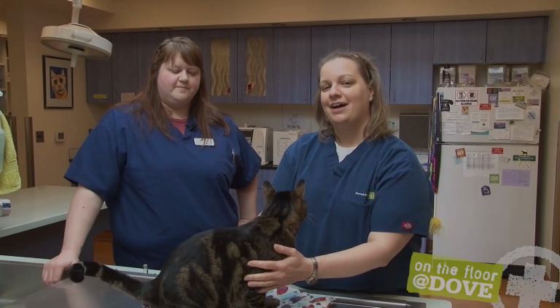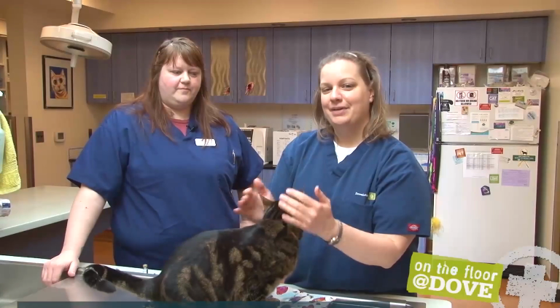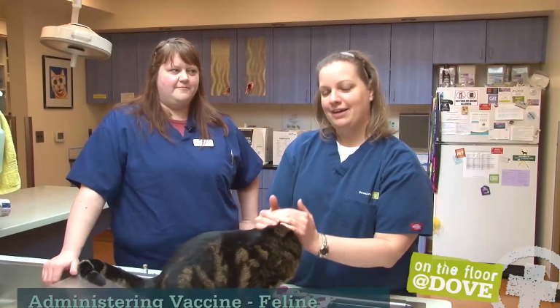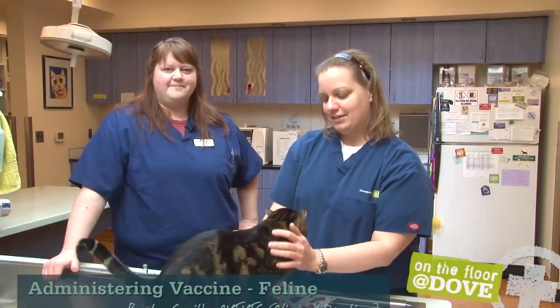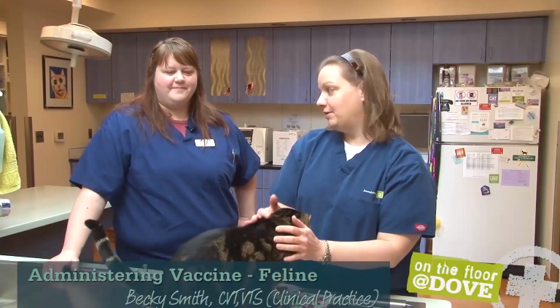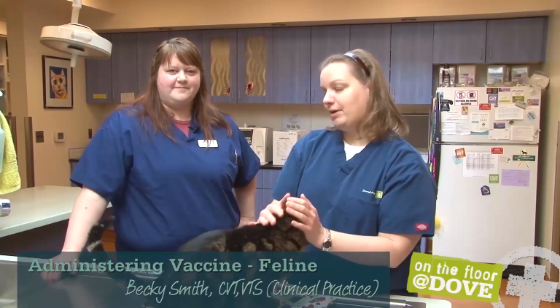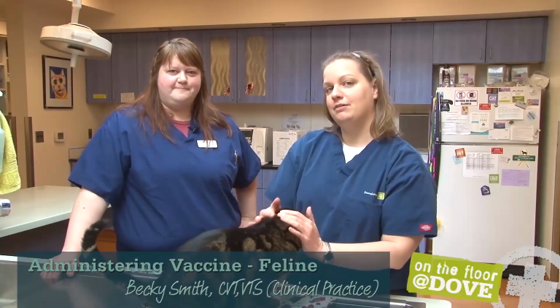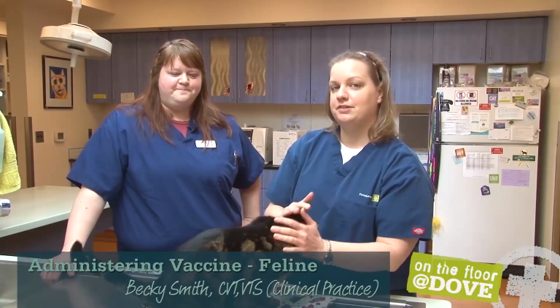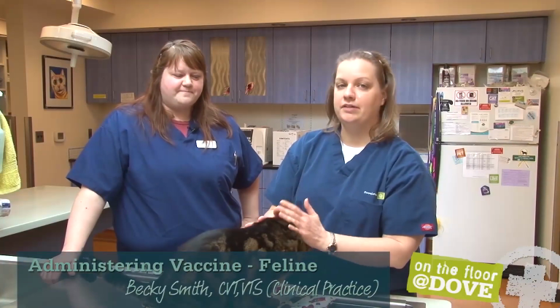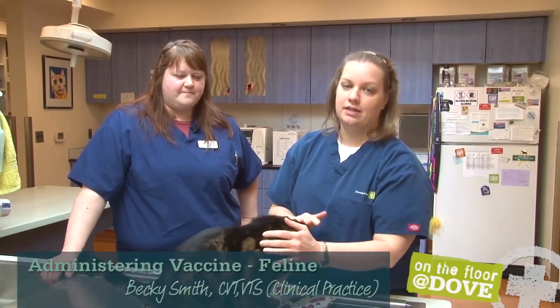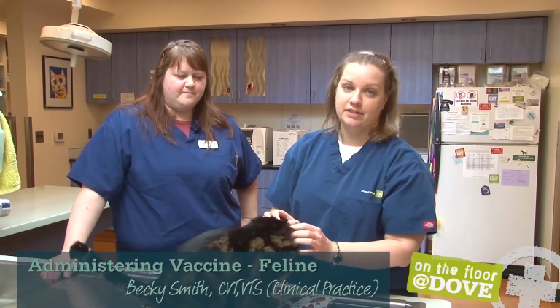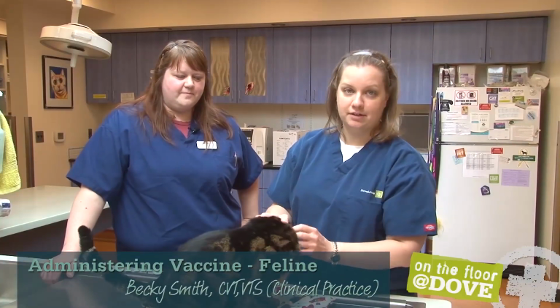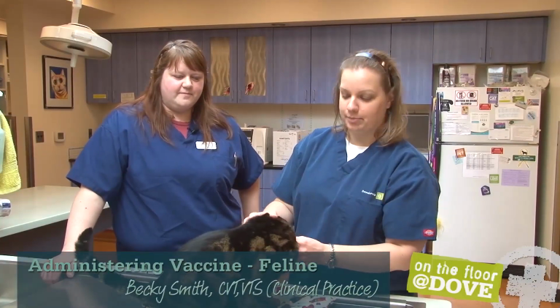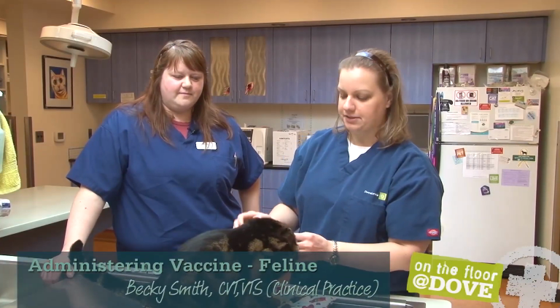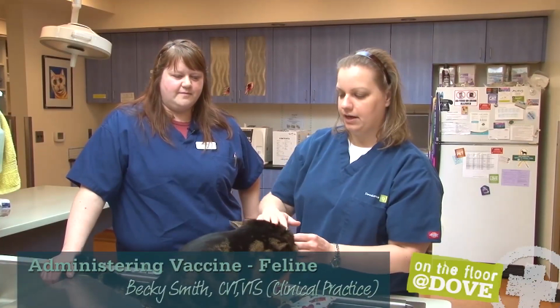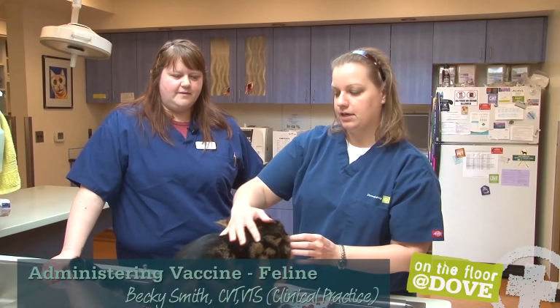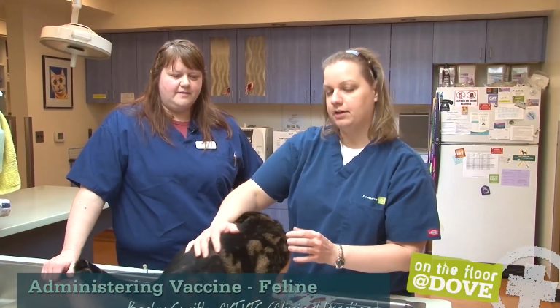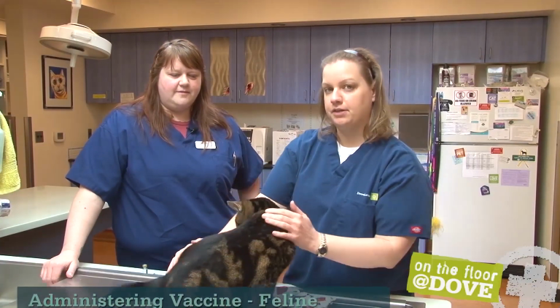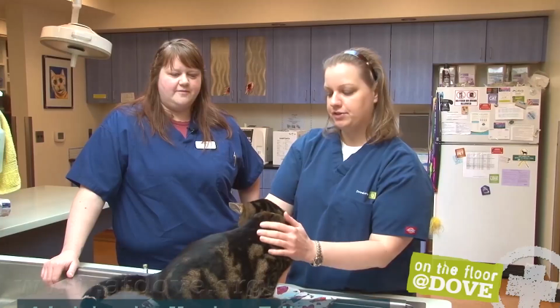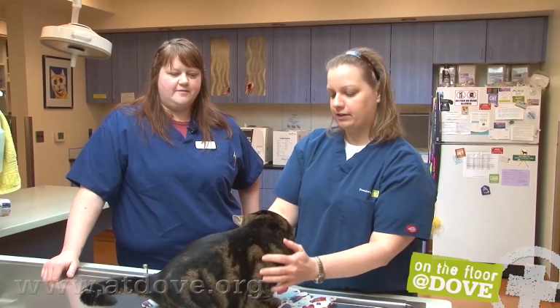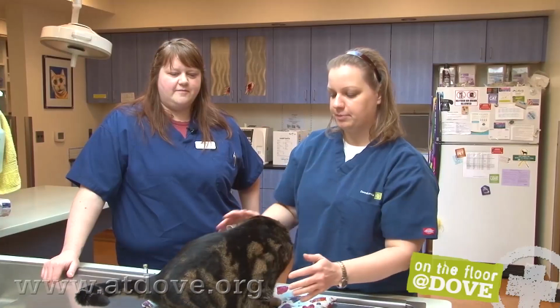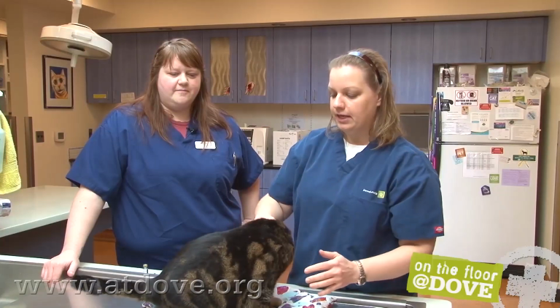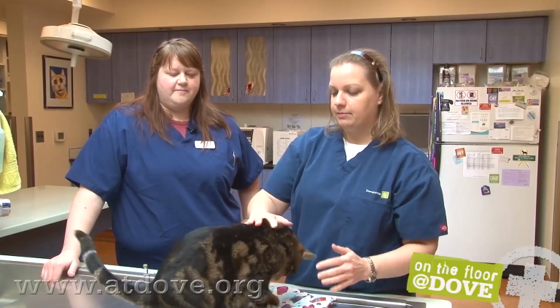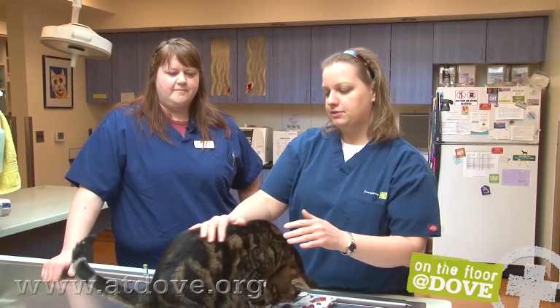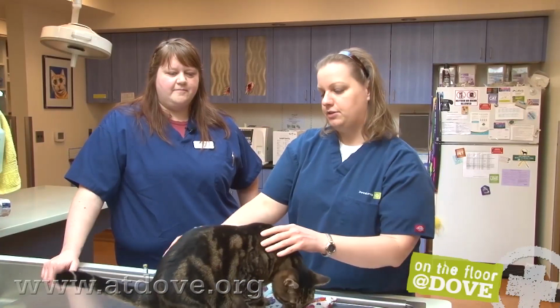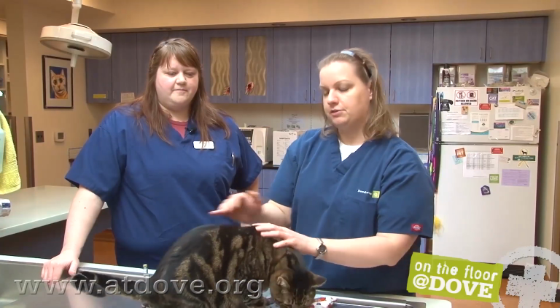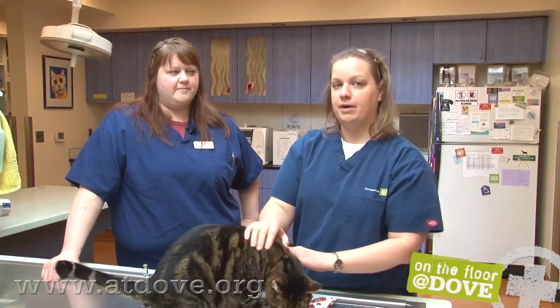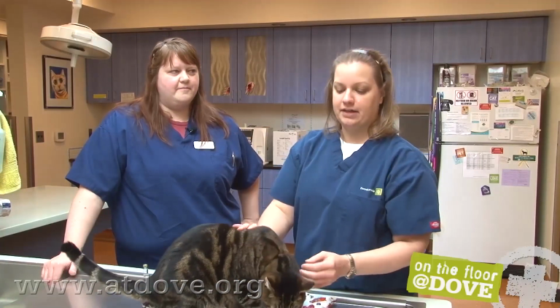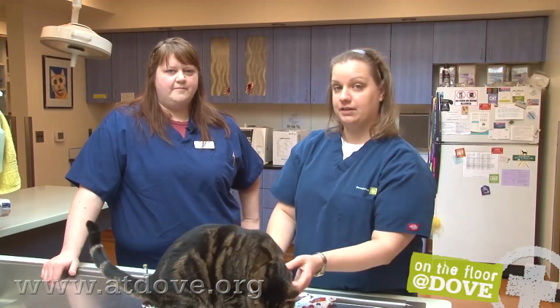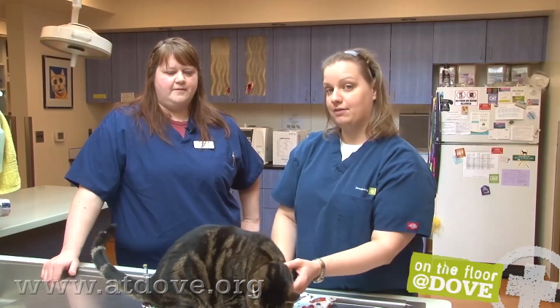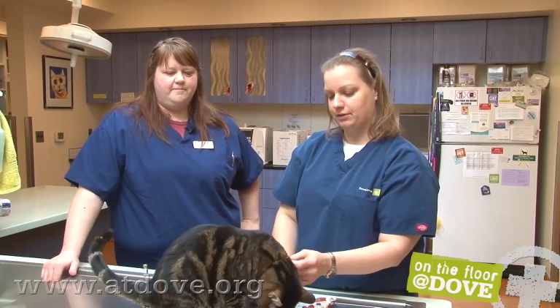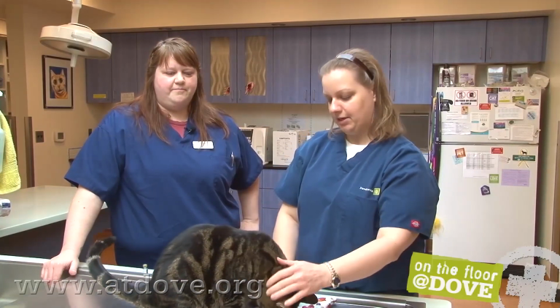Hi, I'm Megan, and today I'm here with Becky, who is a CVT and a VTS in clinical practice. We're here visiting Rose City Veterinary Hospital, and Becky is going to talk to us about vaccinating this cat for leukemia.